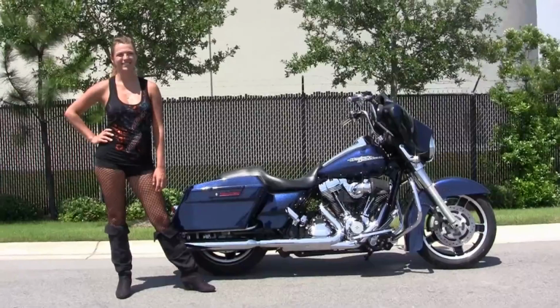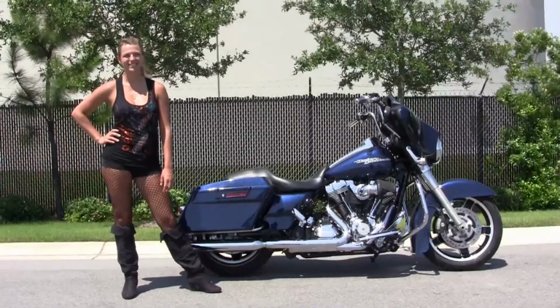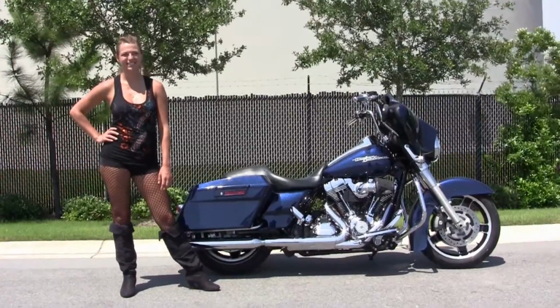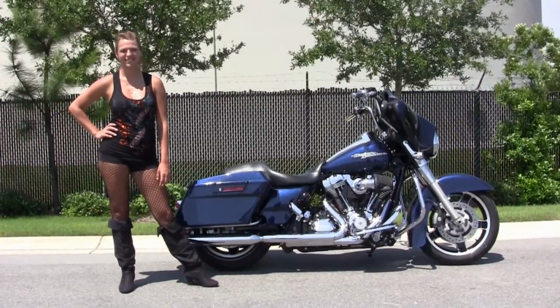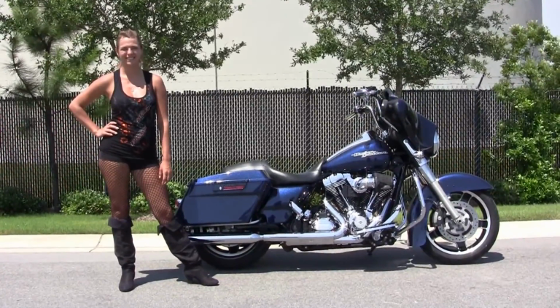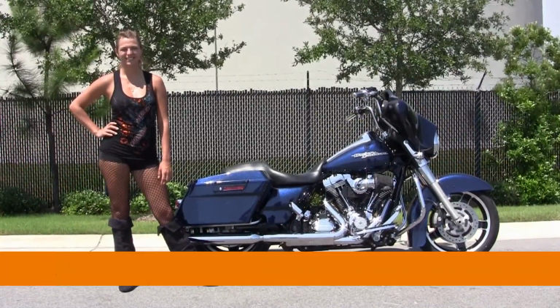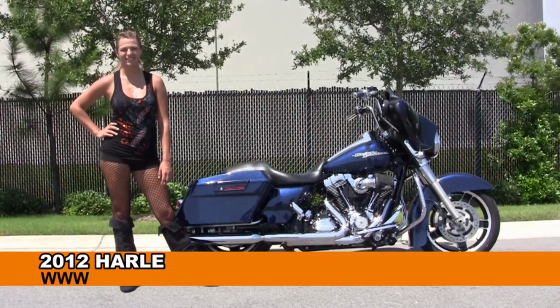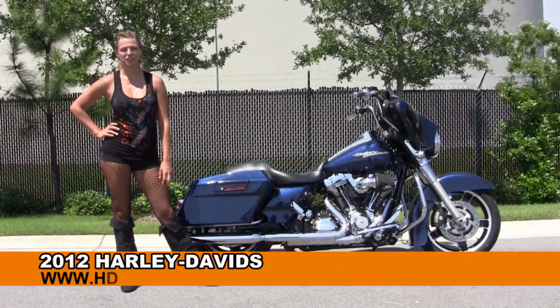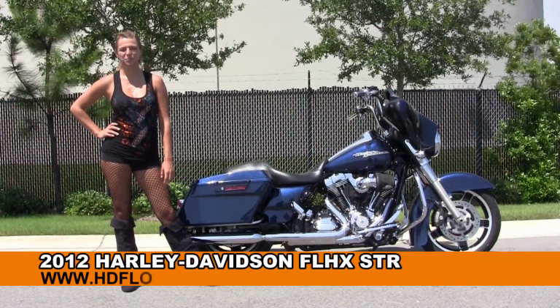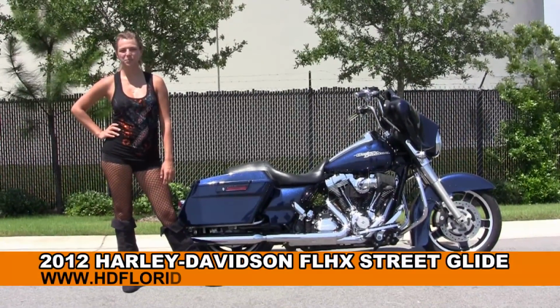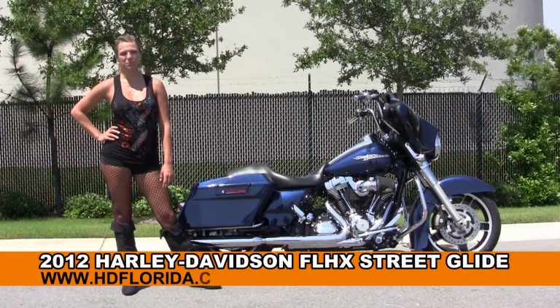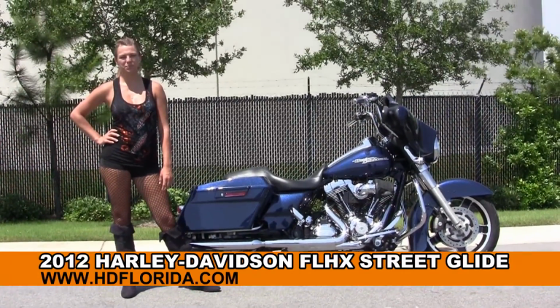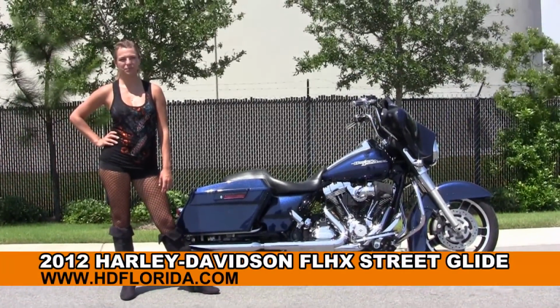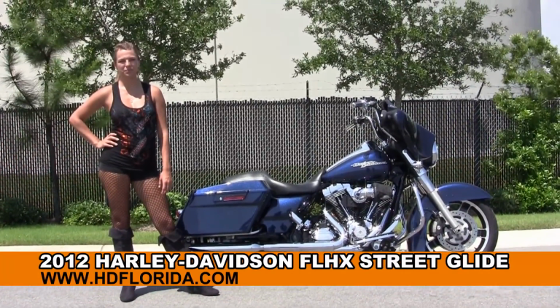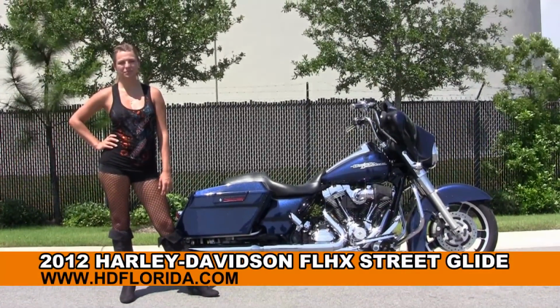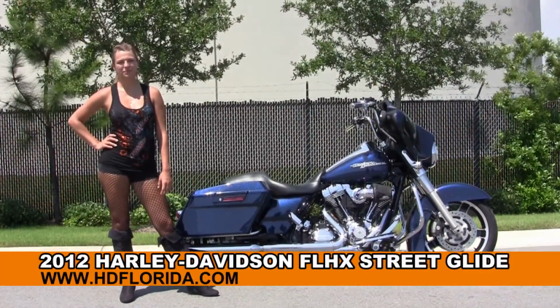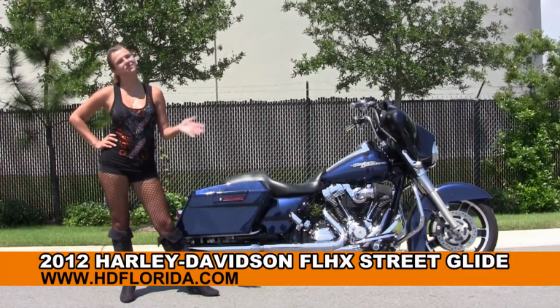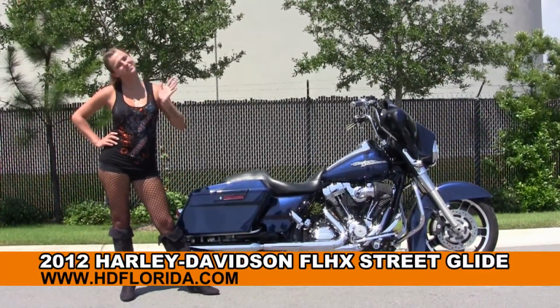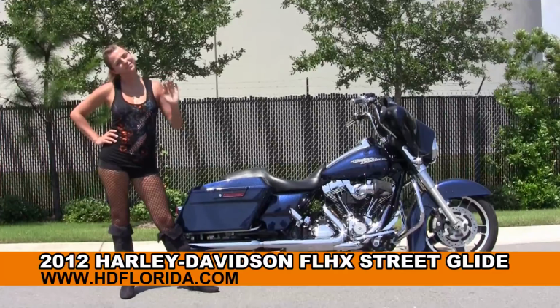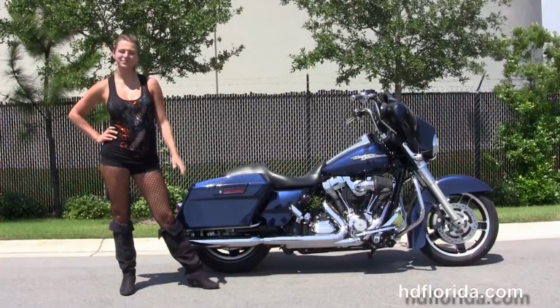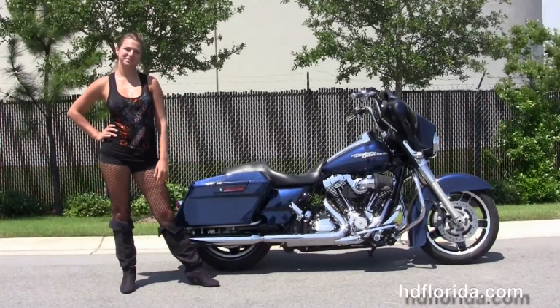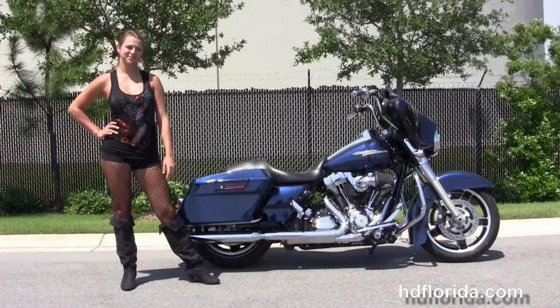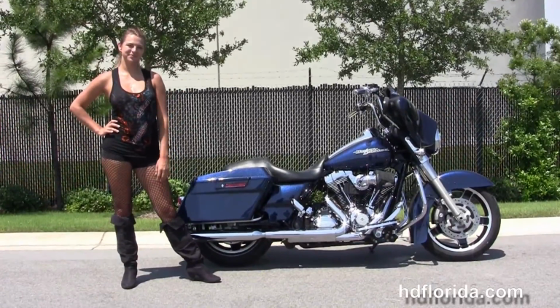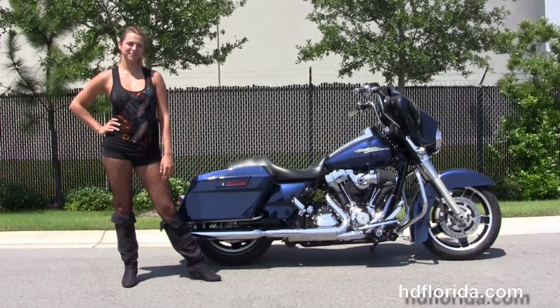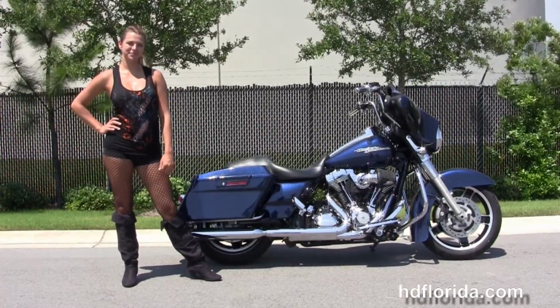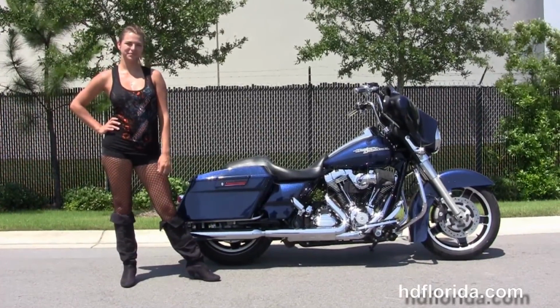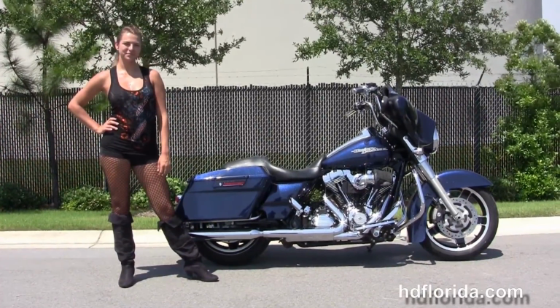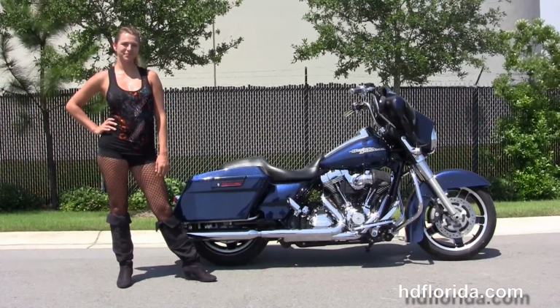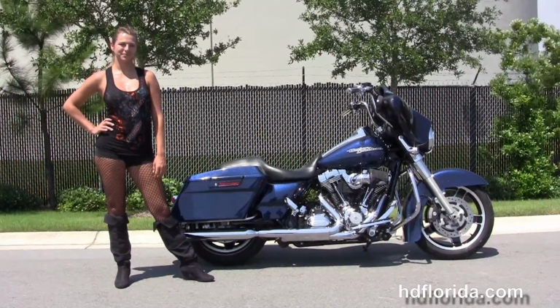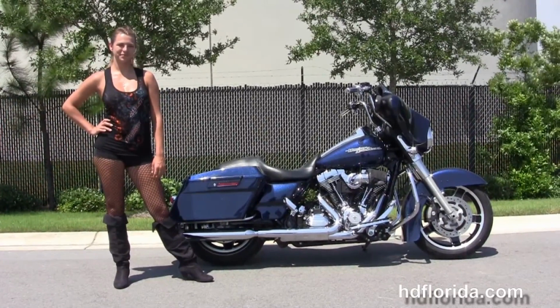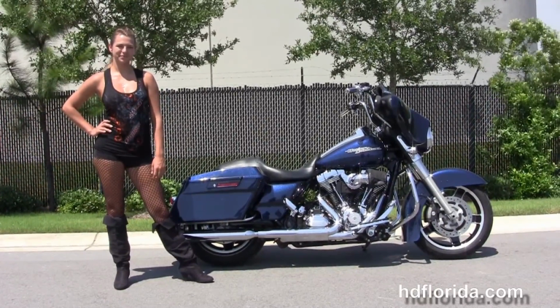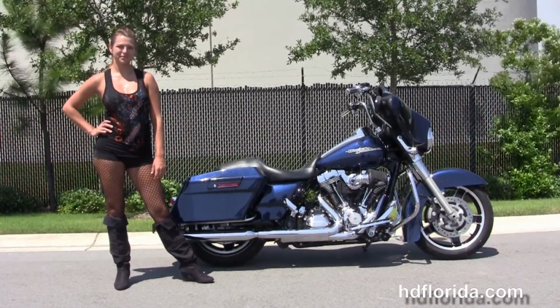Welcome everyone to the world-famous Harley-Davidson of Florida. Hello to Angel, and next I want to show you this premium used 2012 Street Glide.